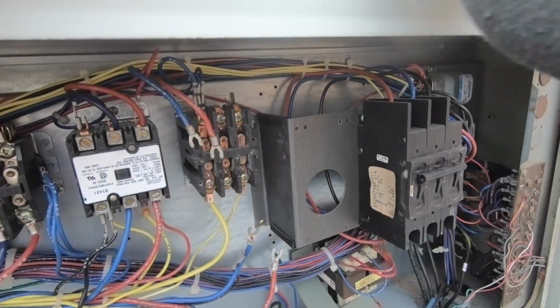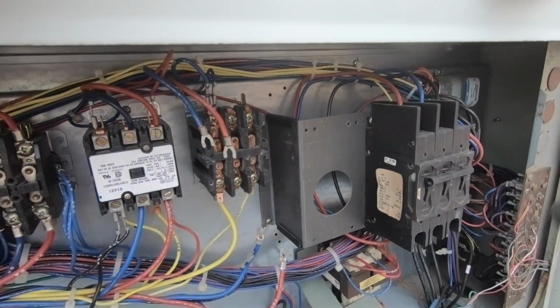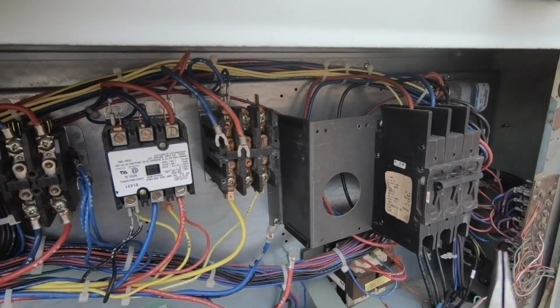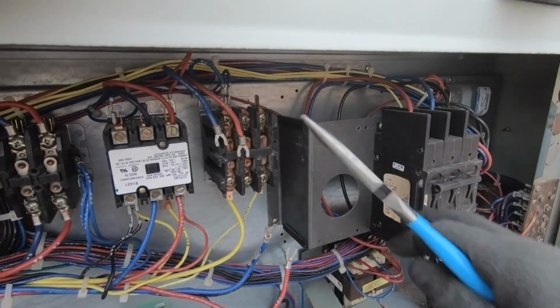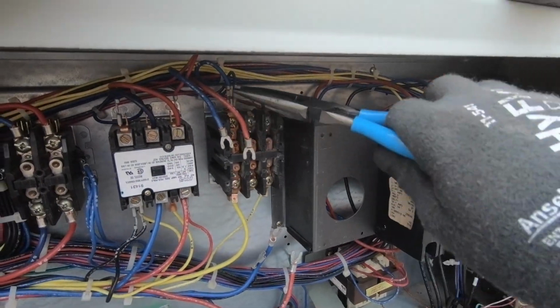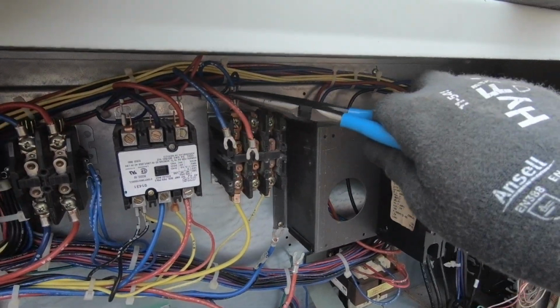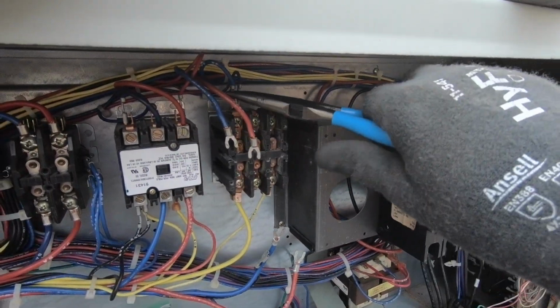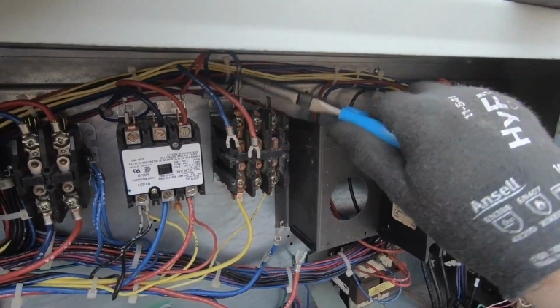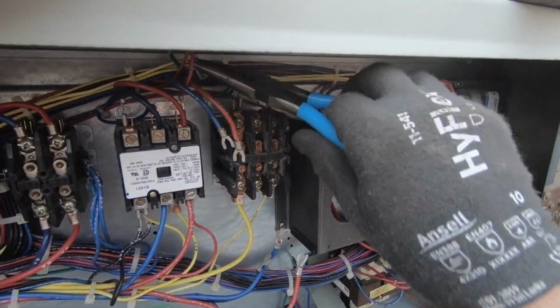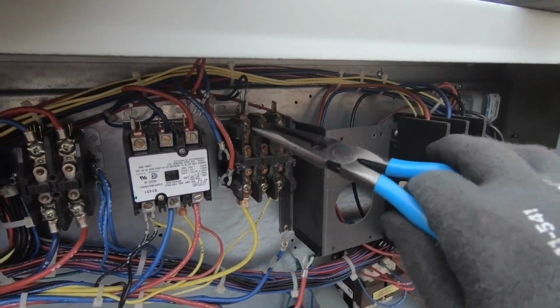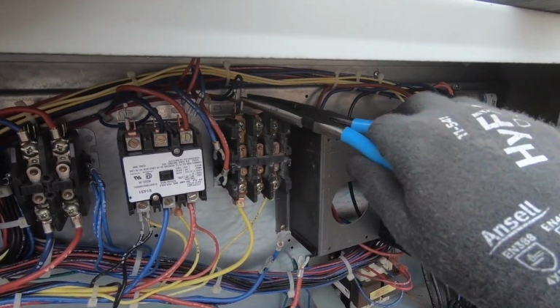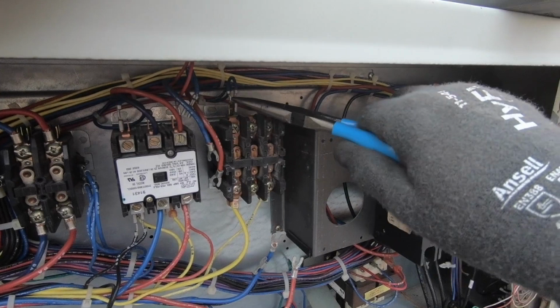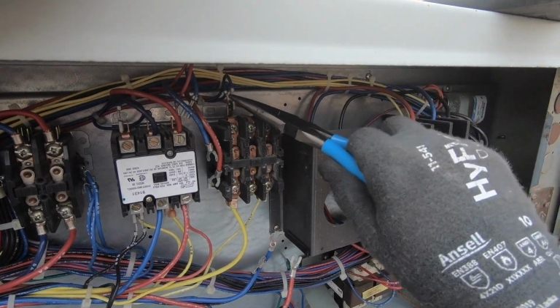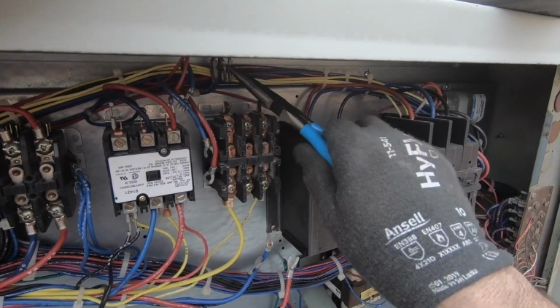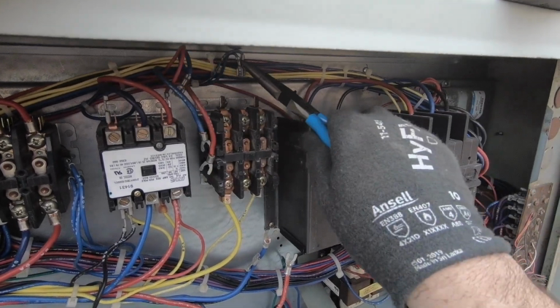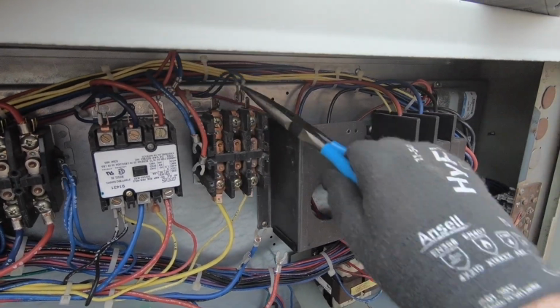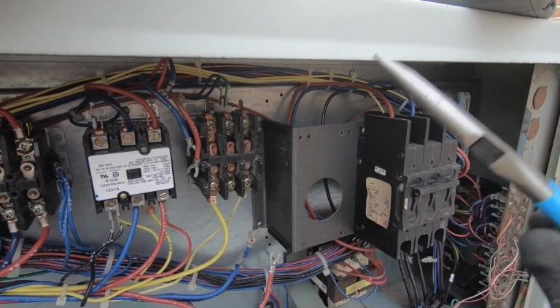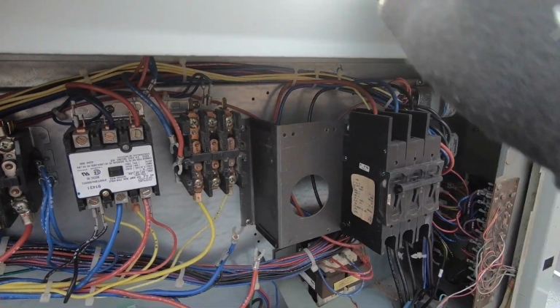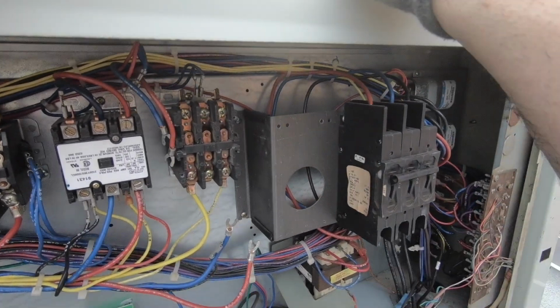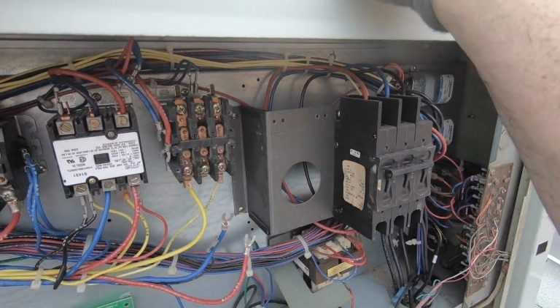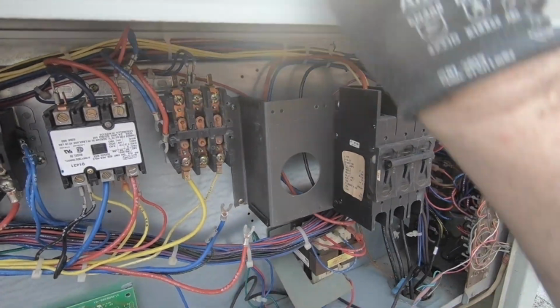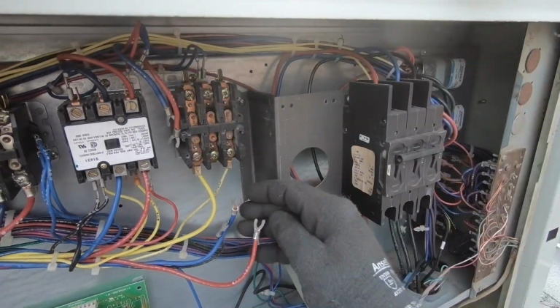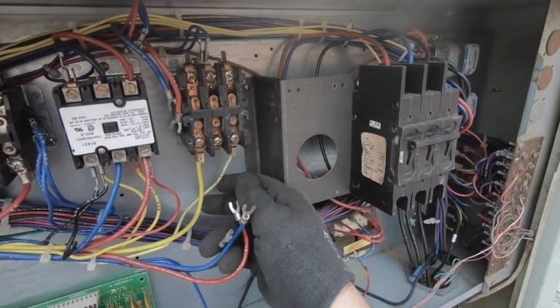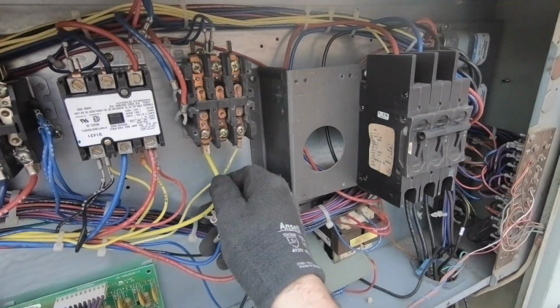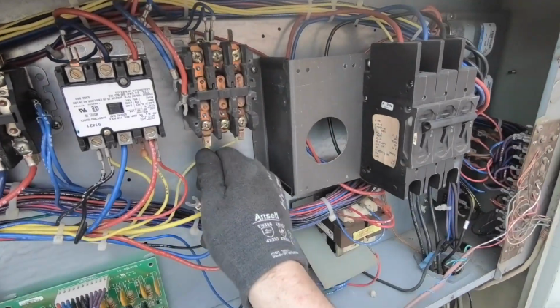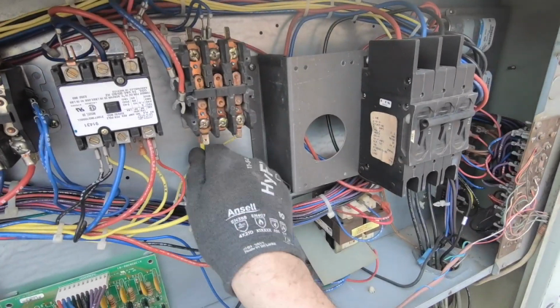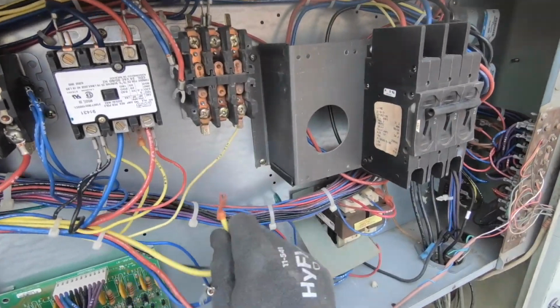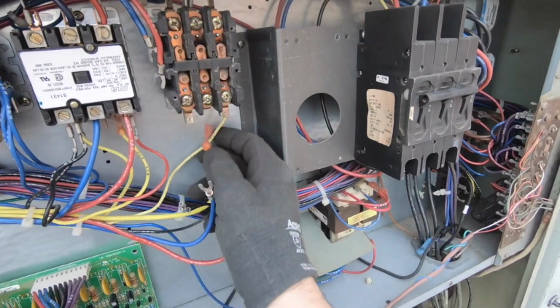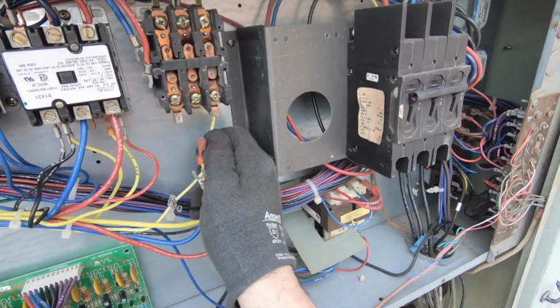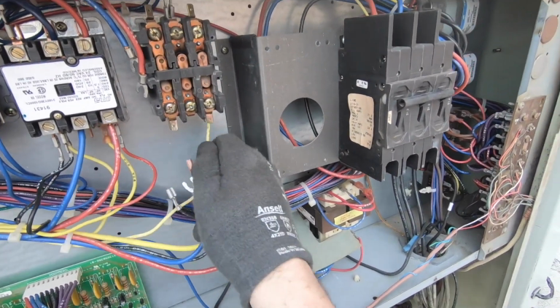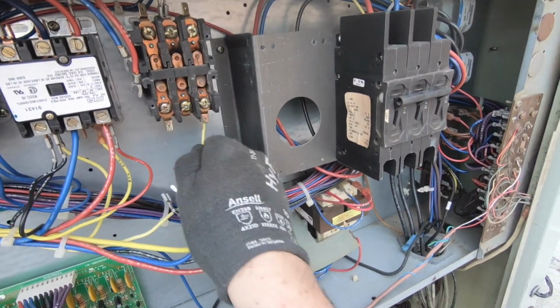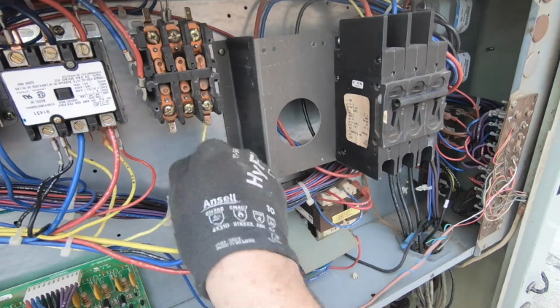Let's disconnect these. And the low voltage can come off also.